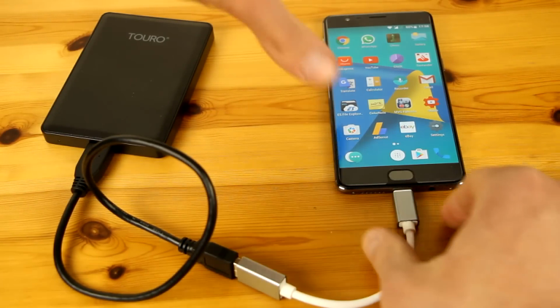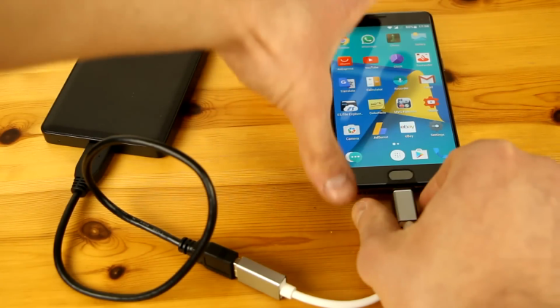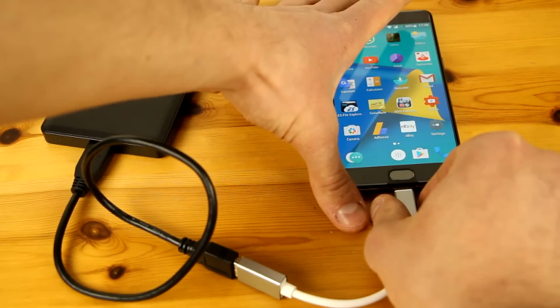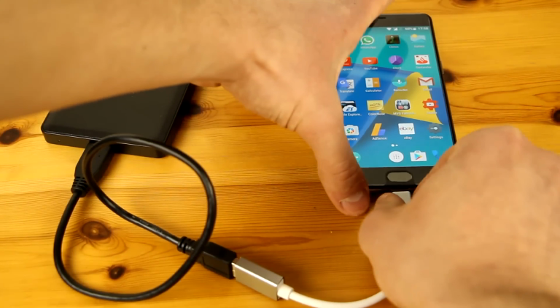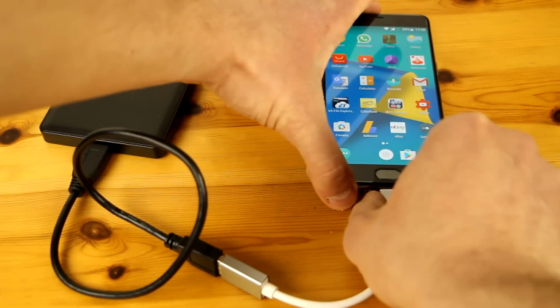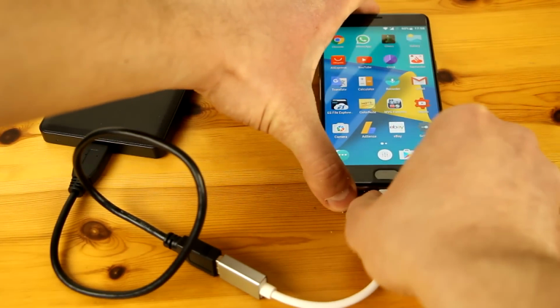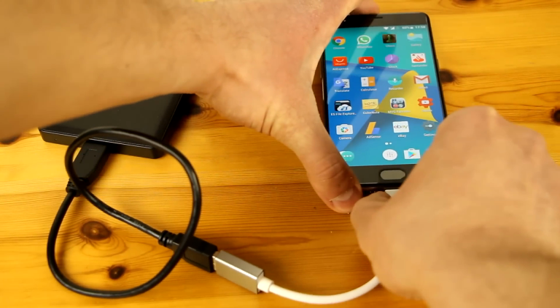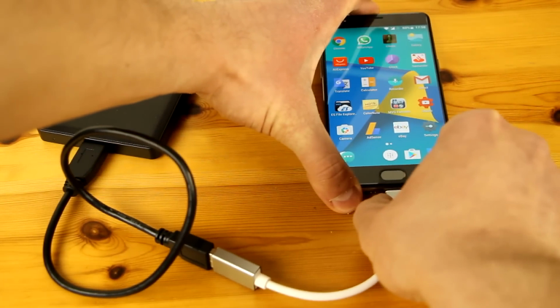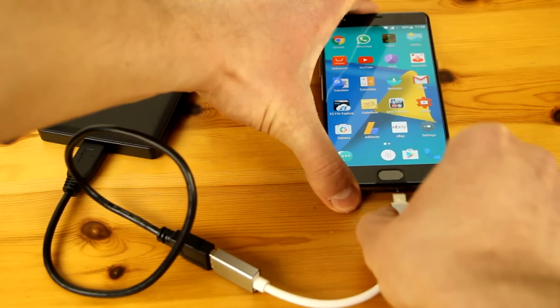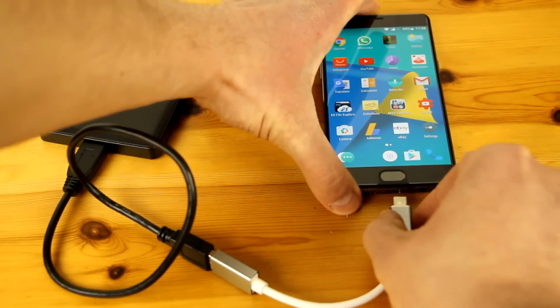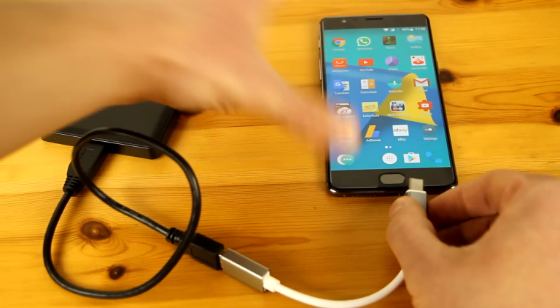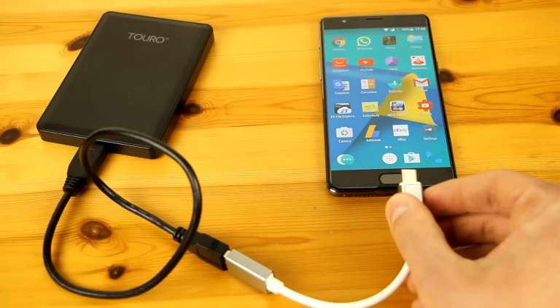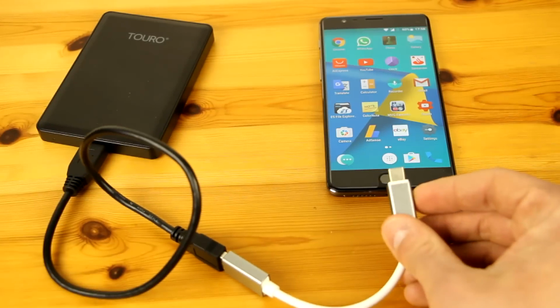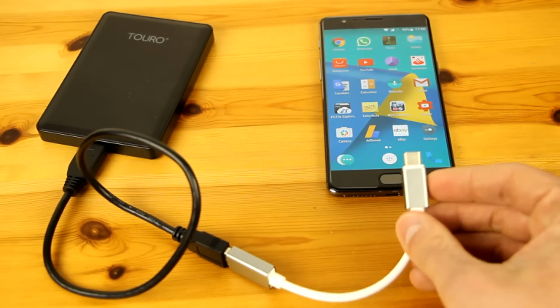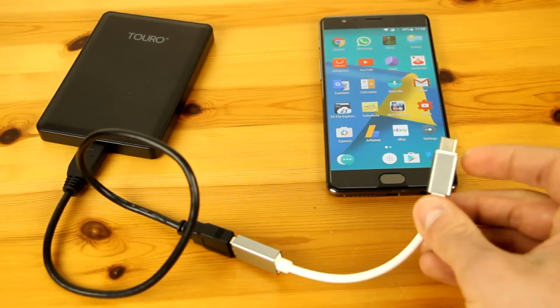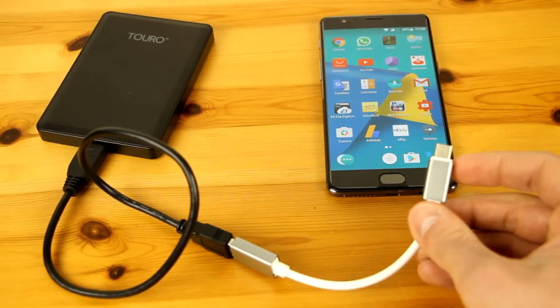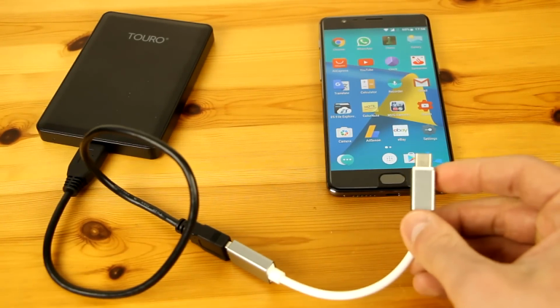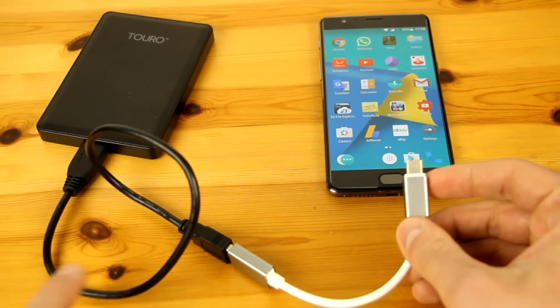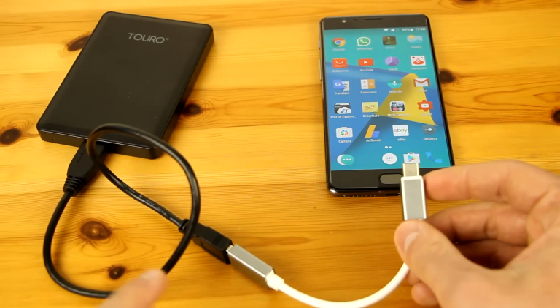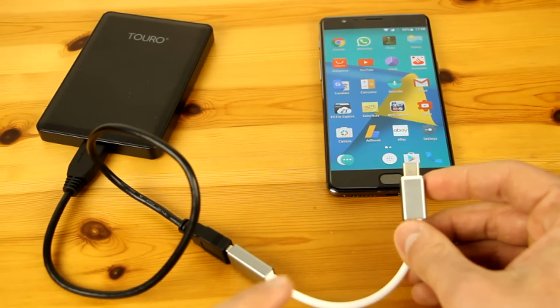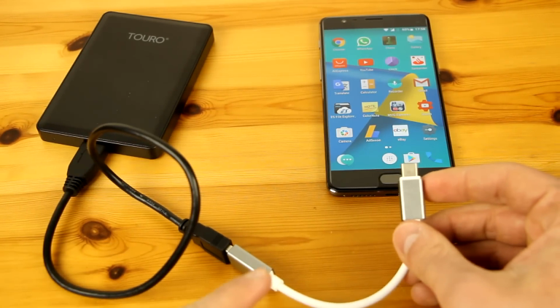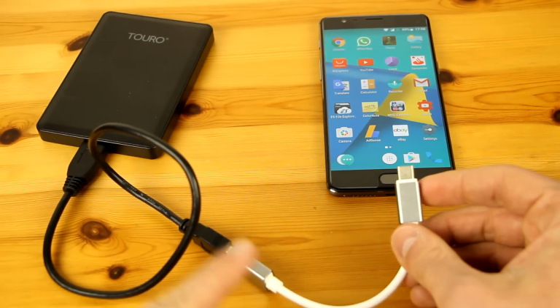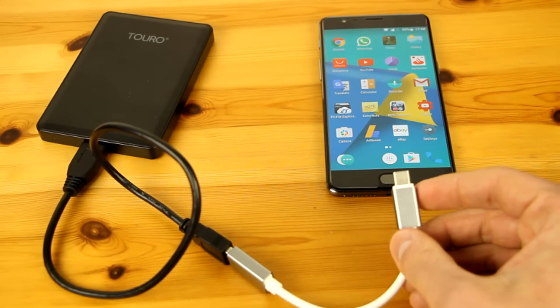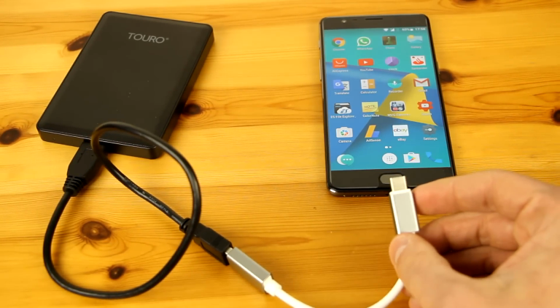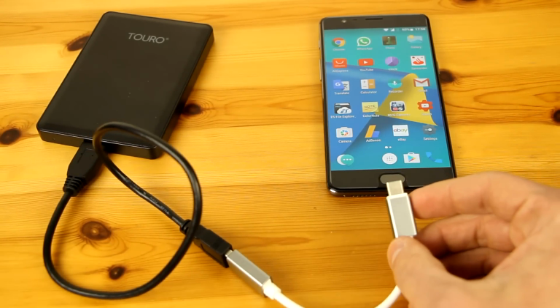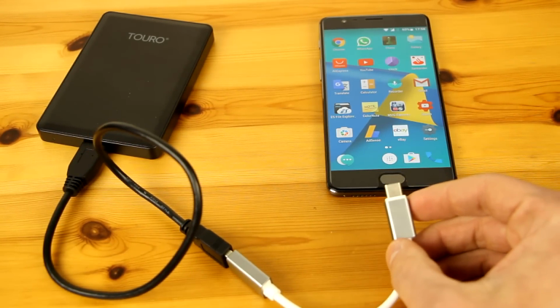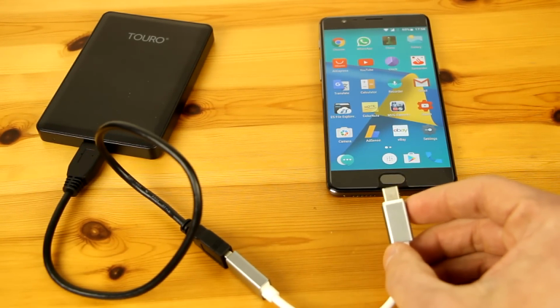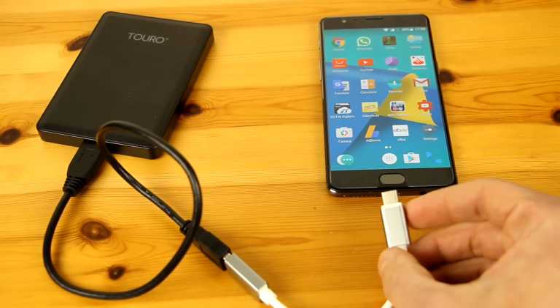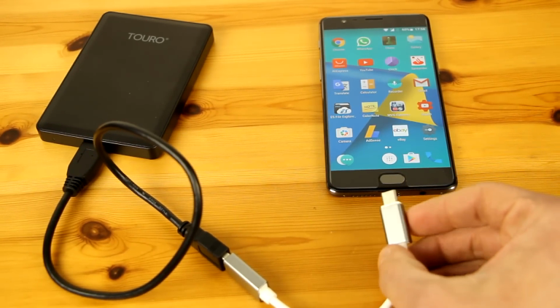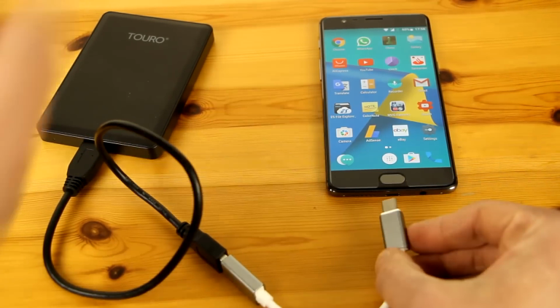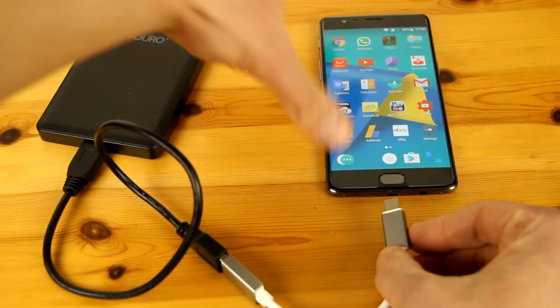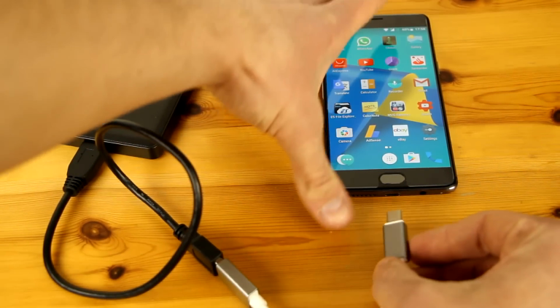So the simple solution for that is that you have to connect your hard drive to your OTG cable first, and then connect it directly to your phone, and it will work.